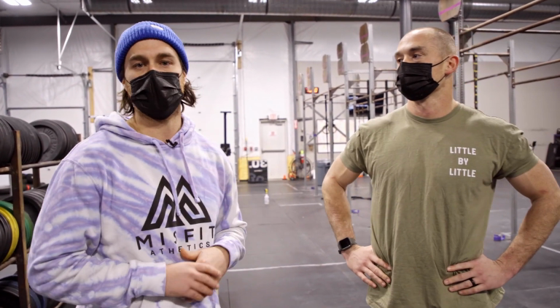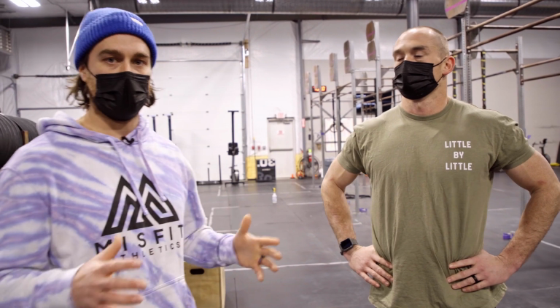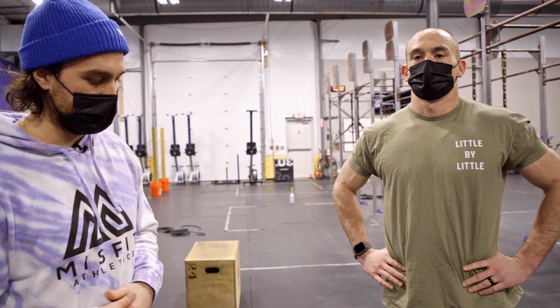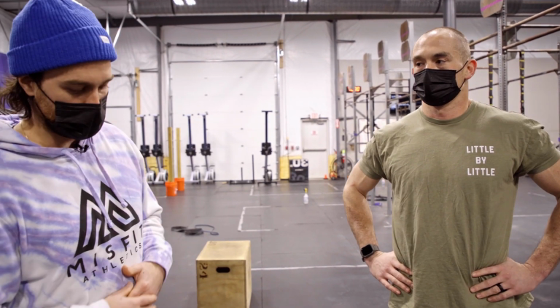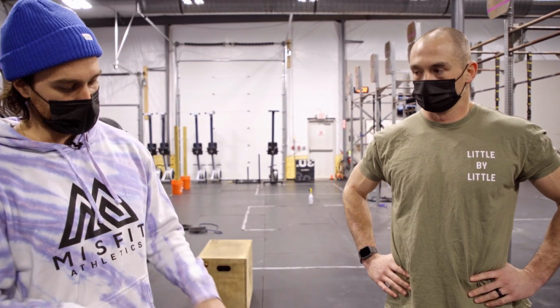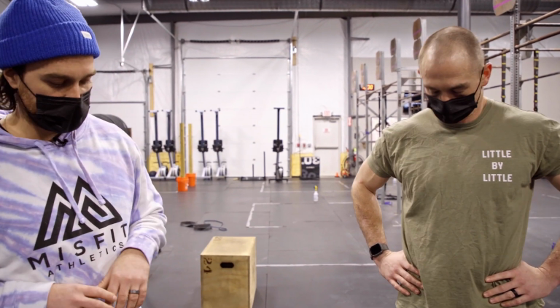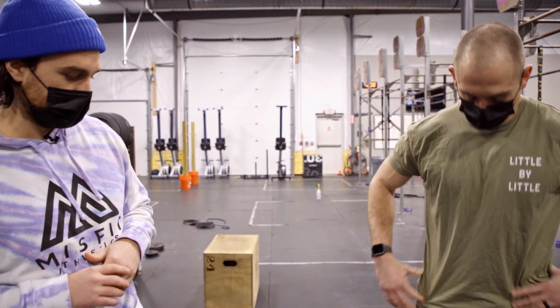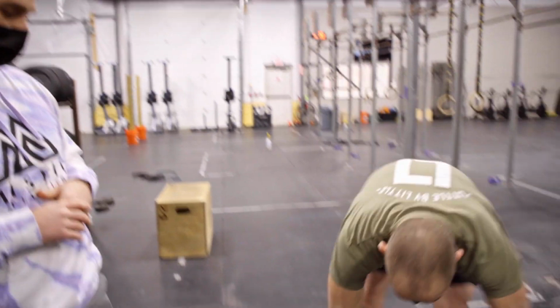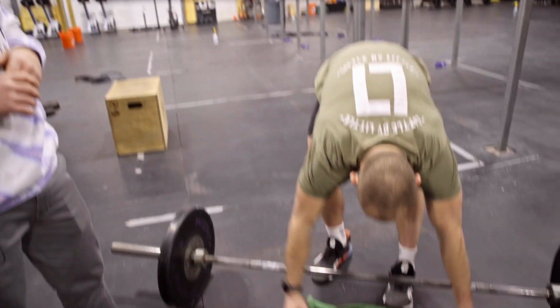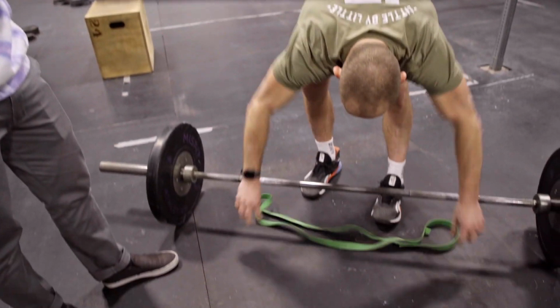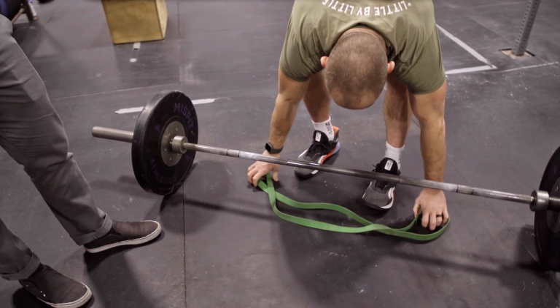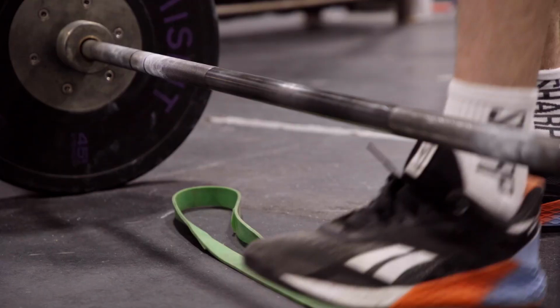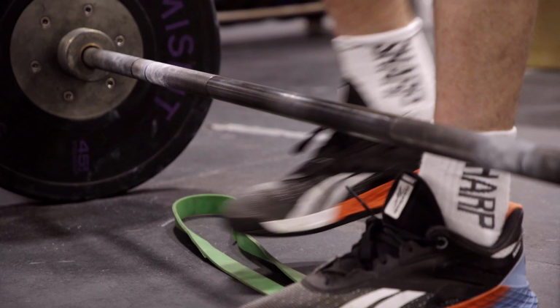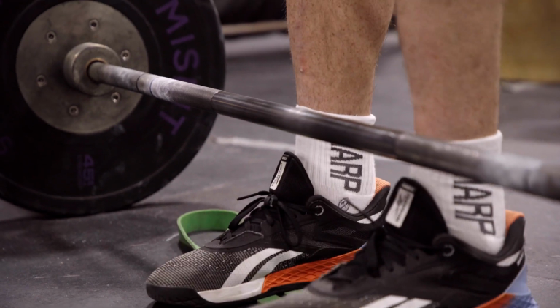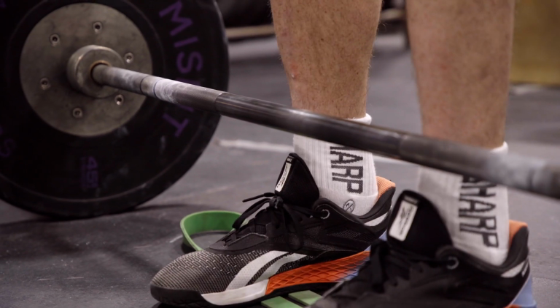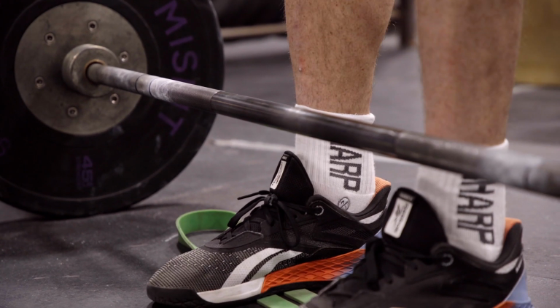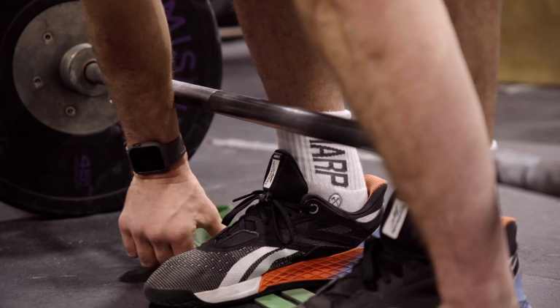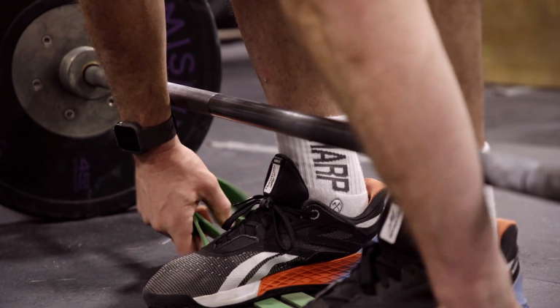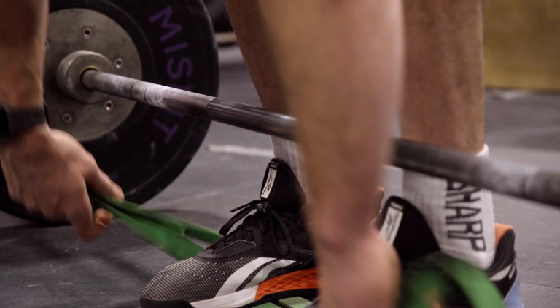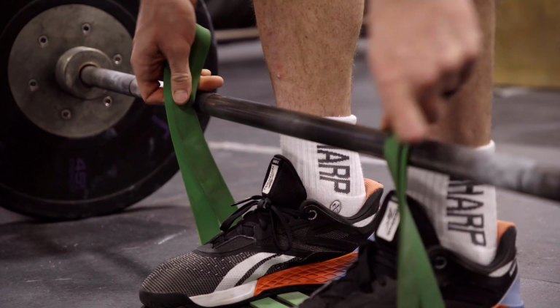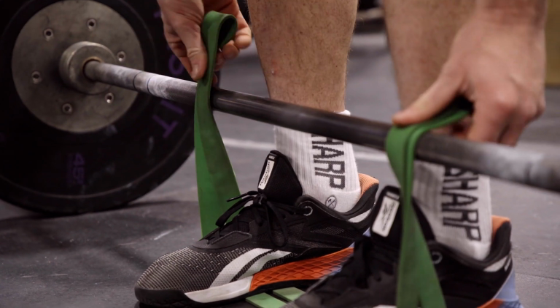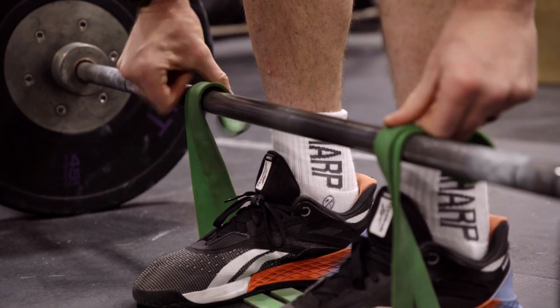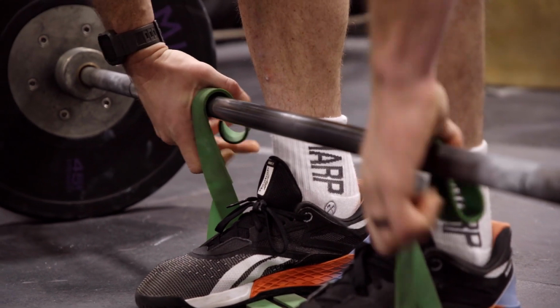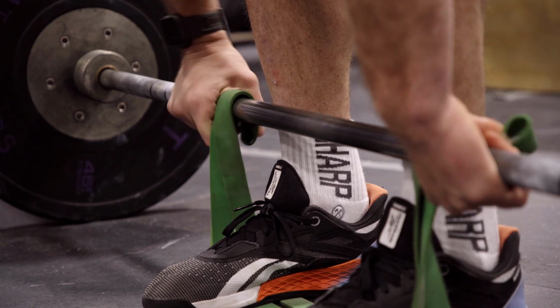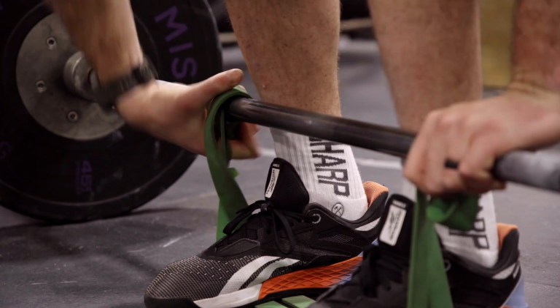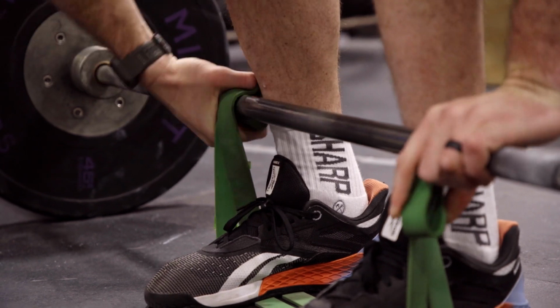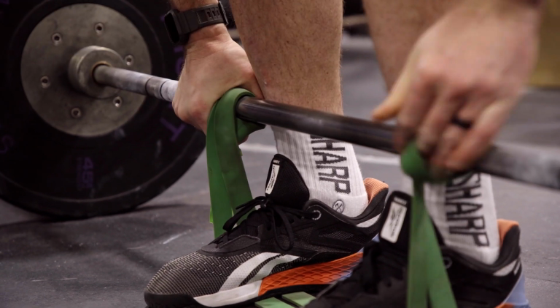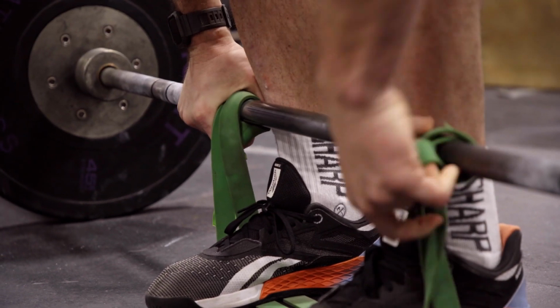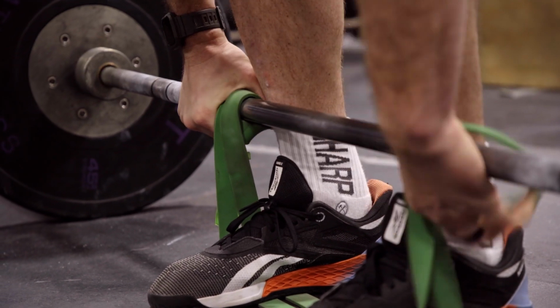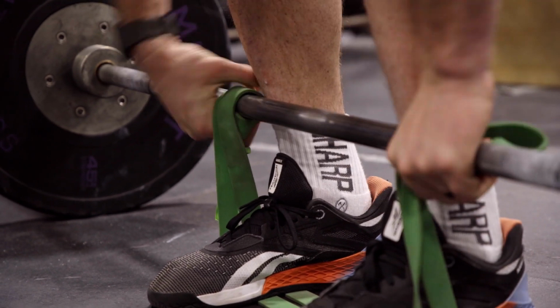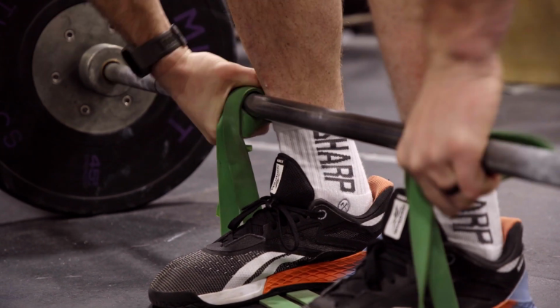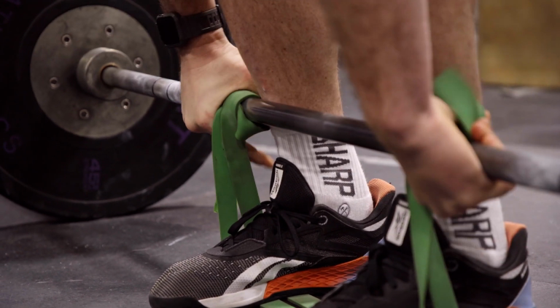Just a quick recap: we step over the band. Band is looped into the front so it doesn't want to spin out of your hands, and we can either feed it through the back of the hand or wind it up to create a little bit more band tension.